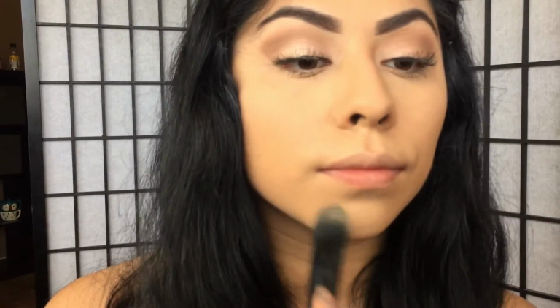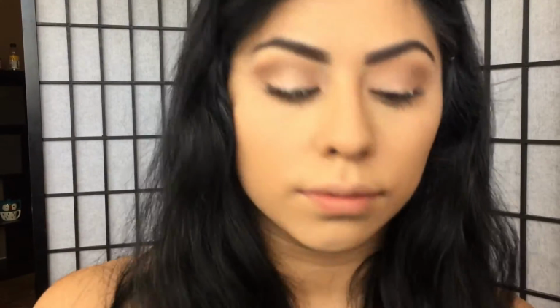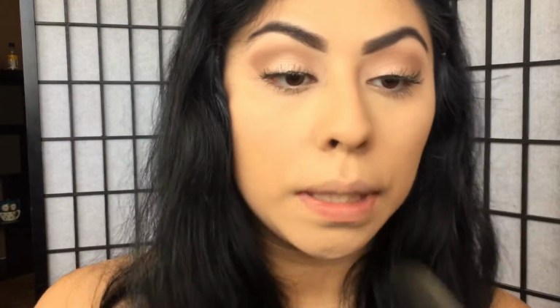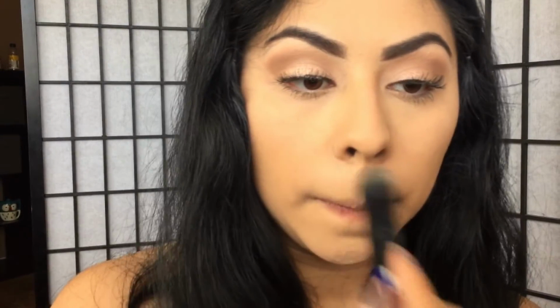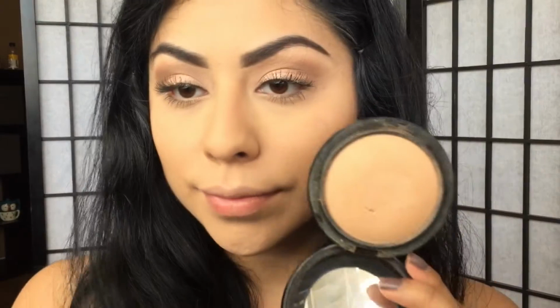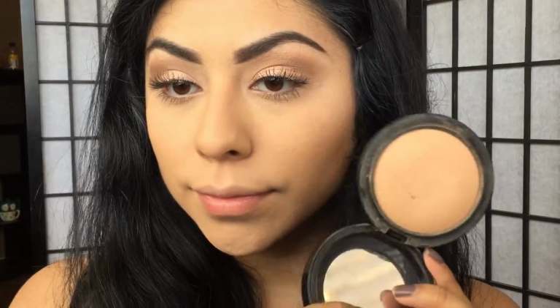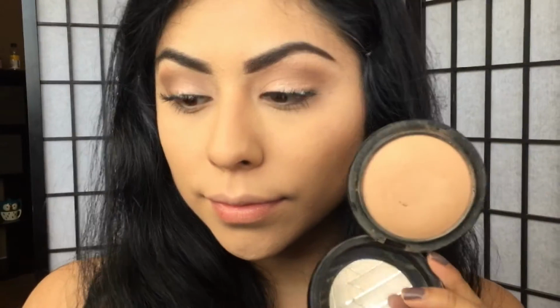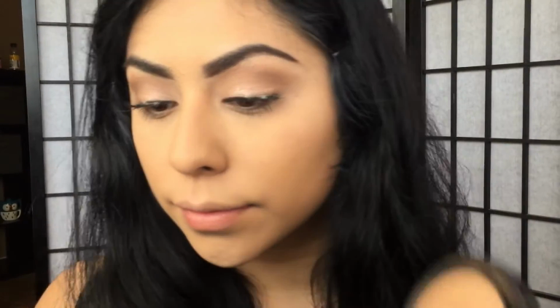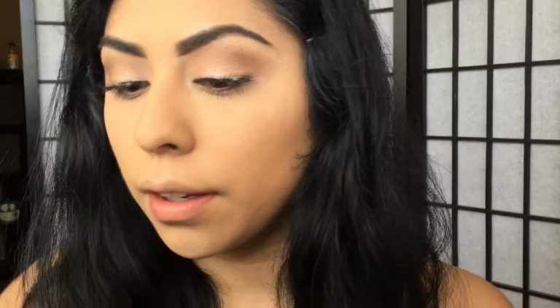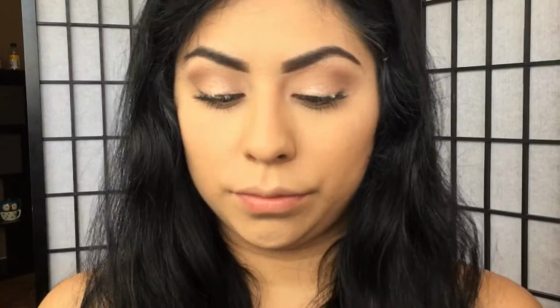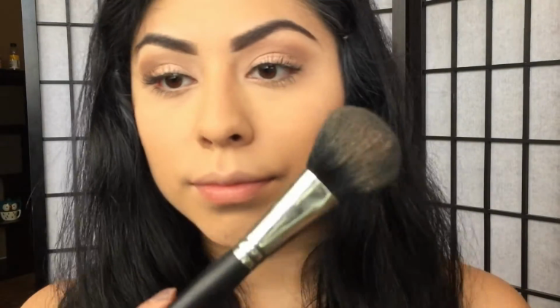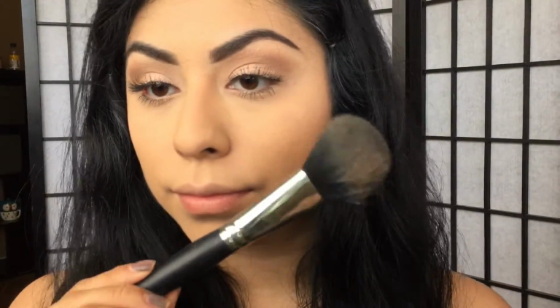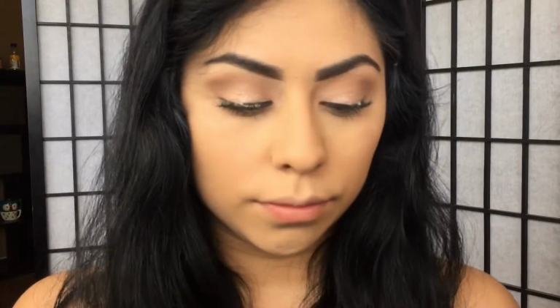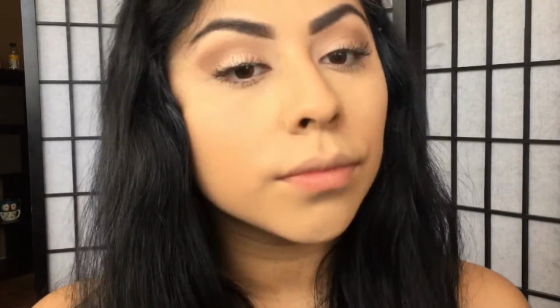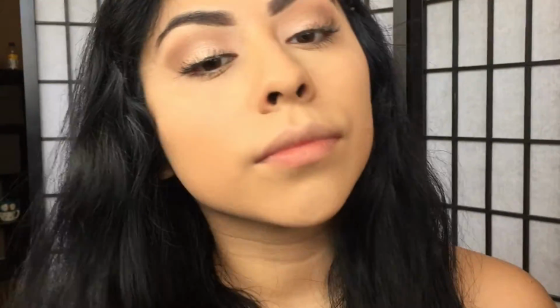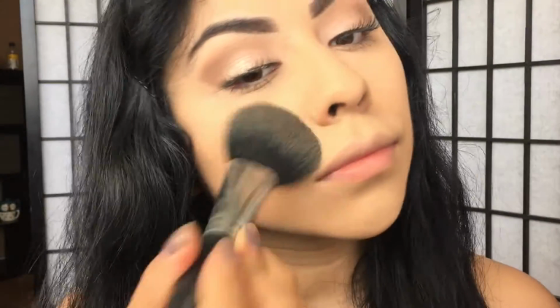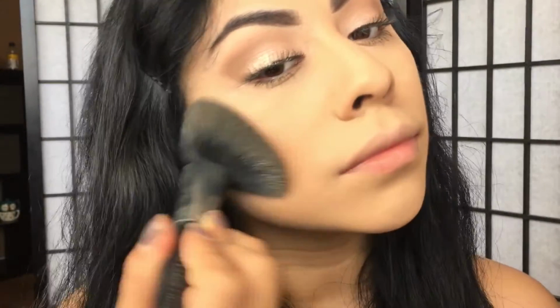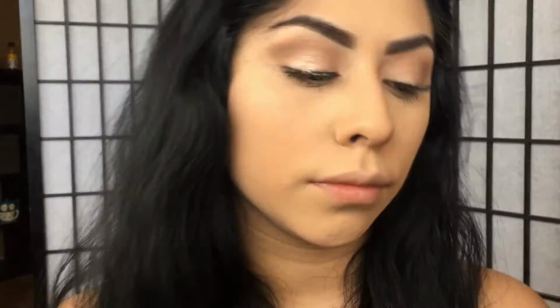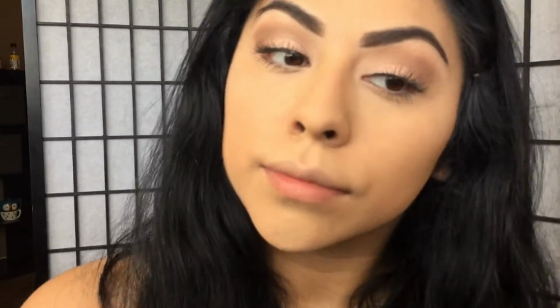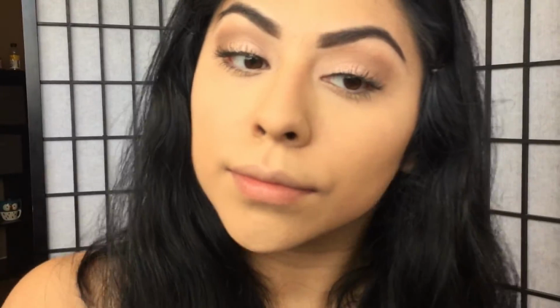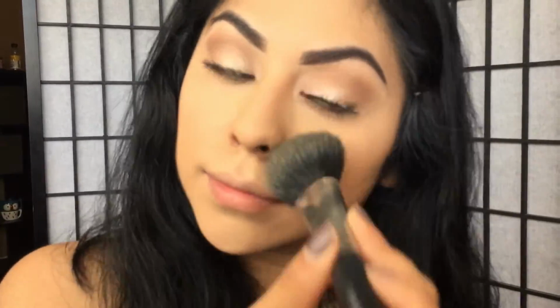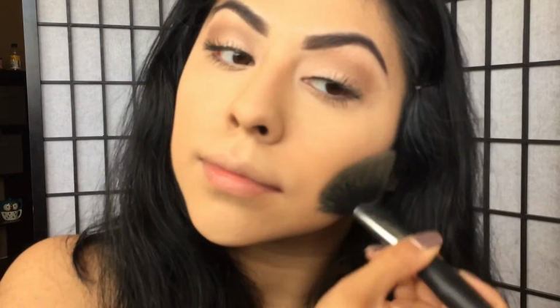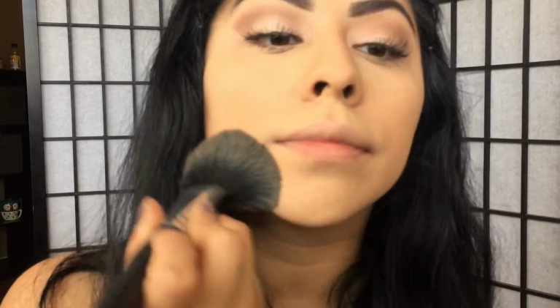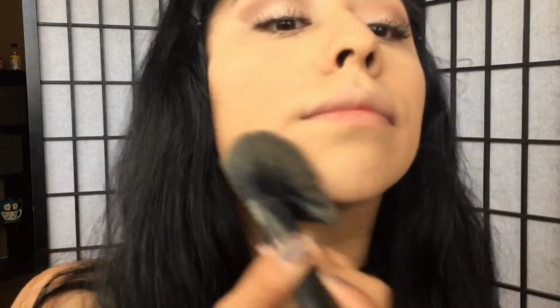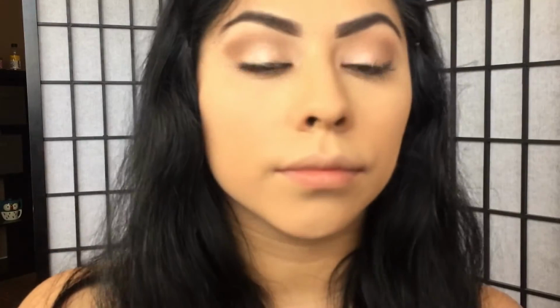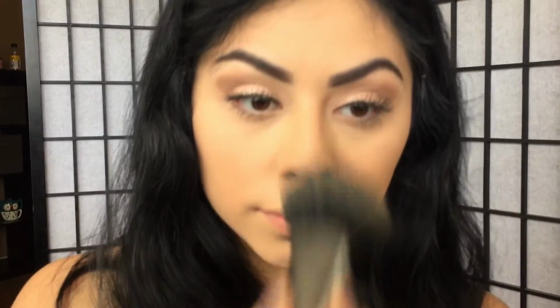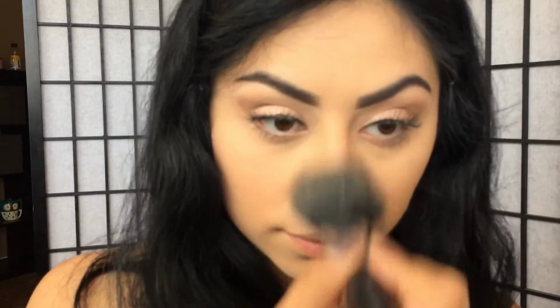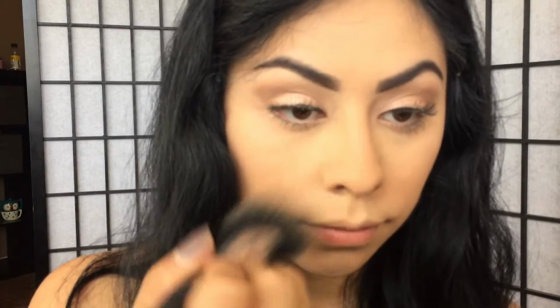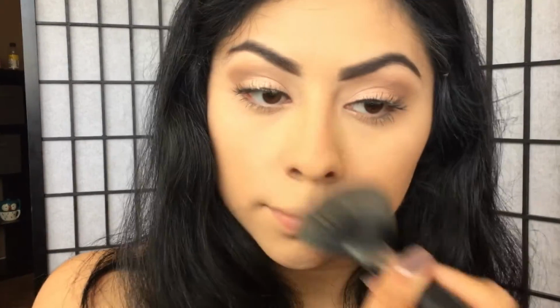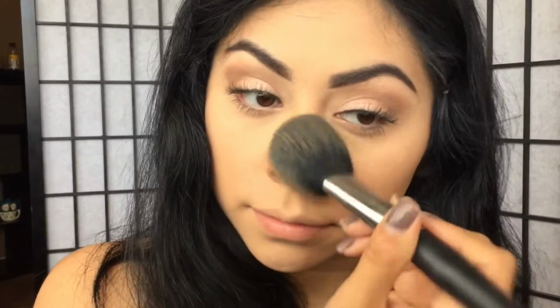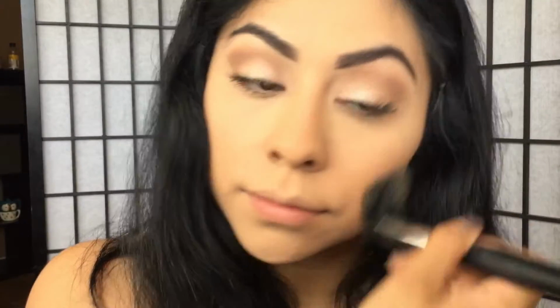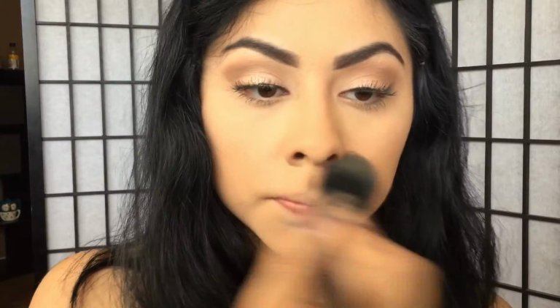To set my whole face I'm going to use the MAC Mineralized Skin Finish in medium golden and apply it with a big face brush all over the face.